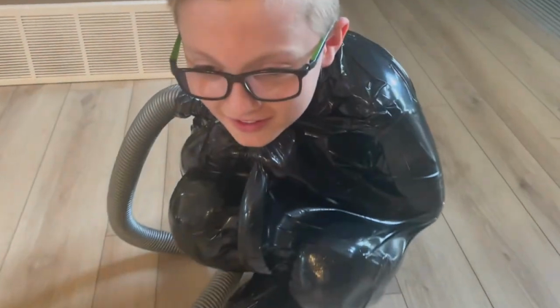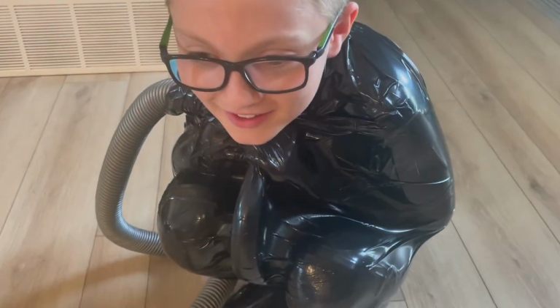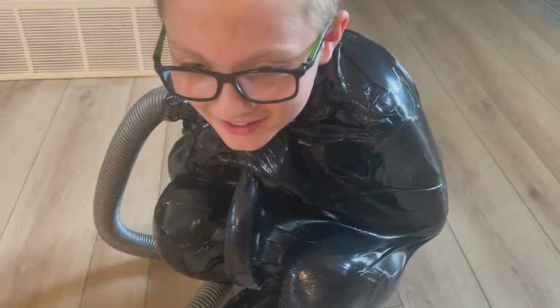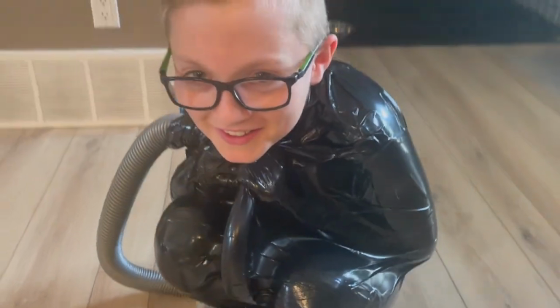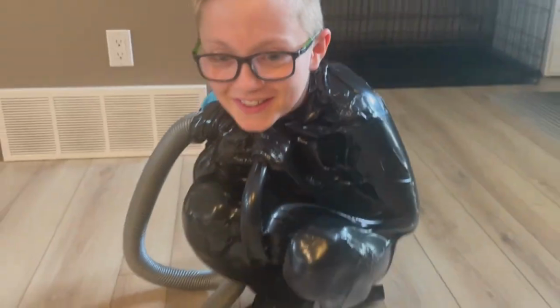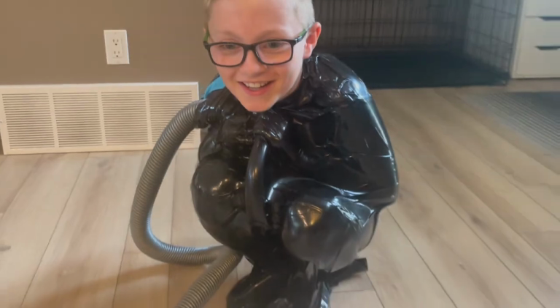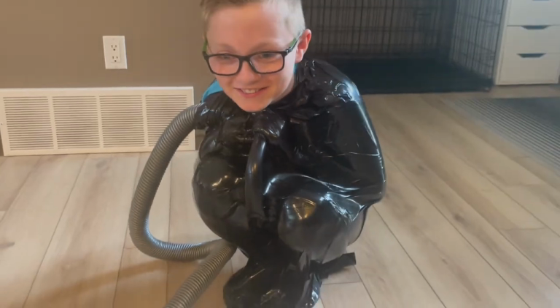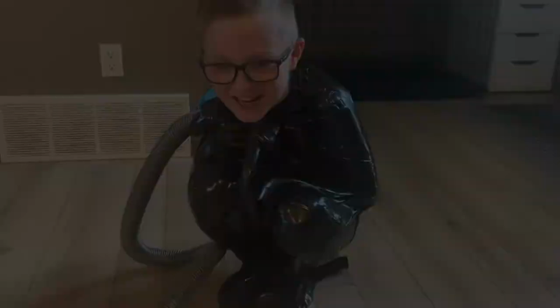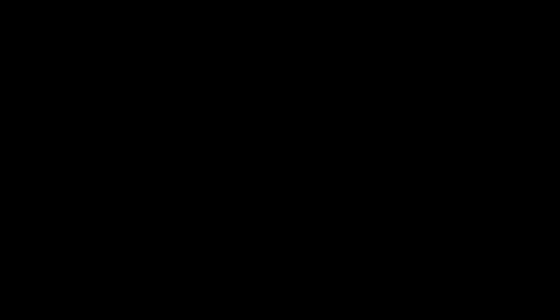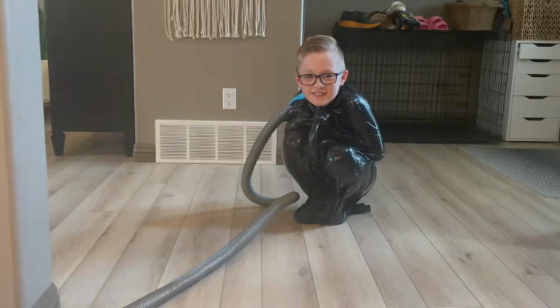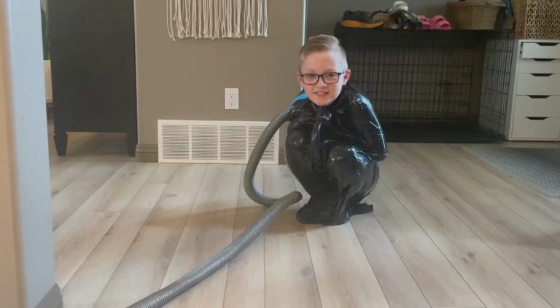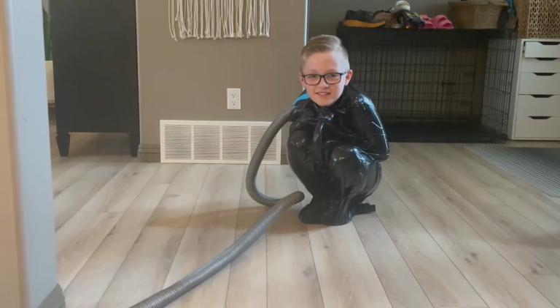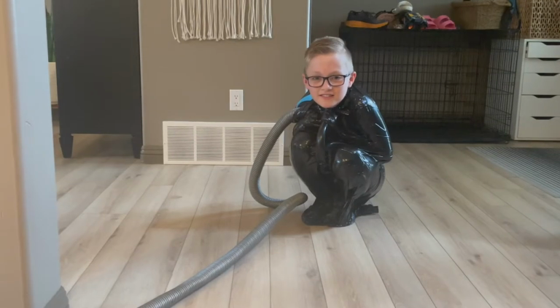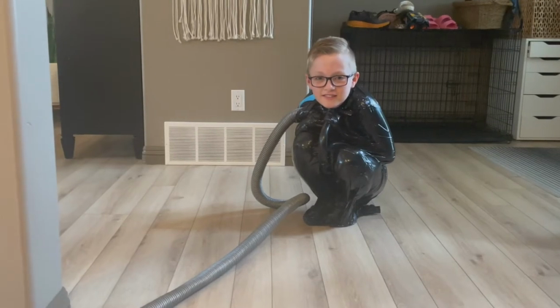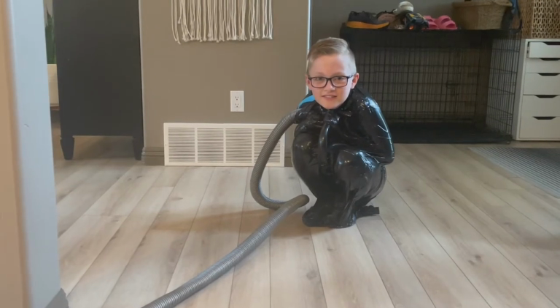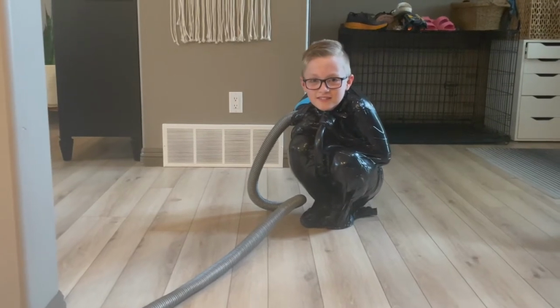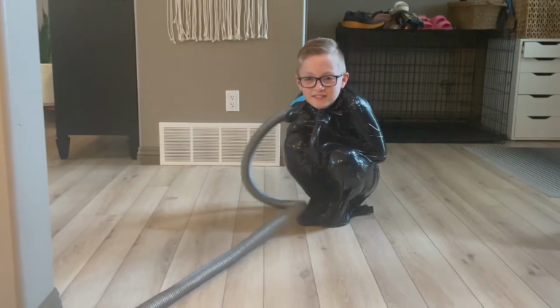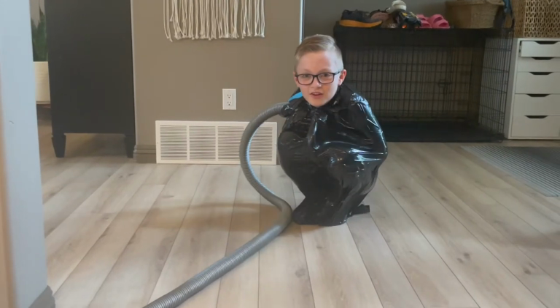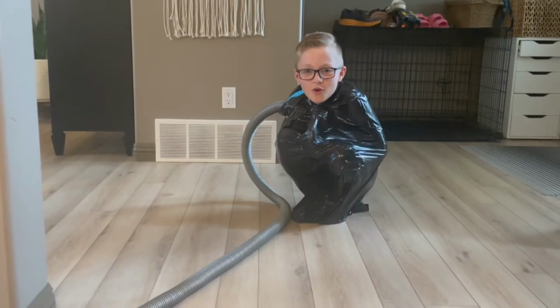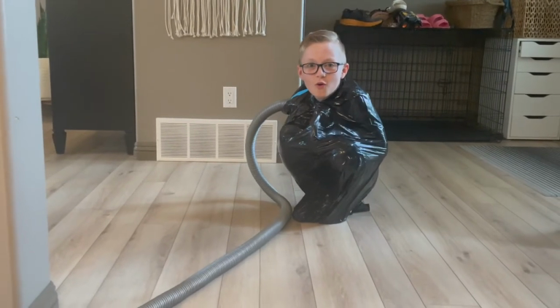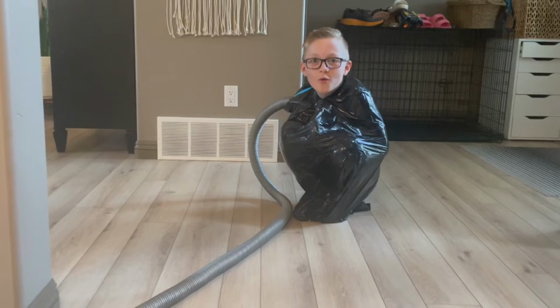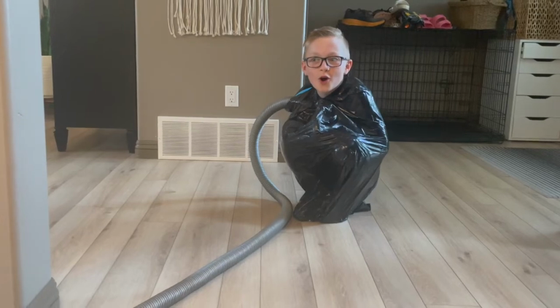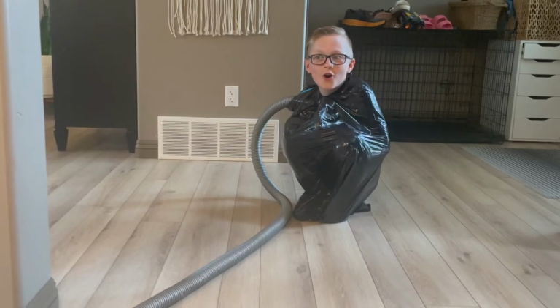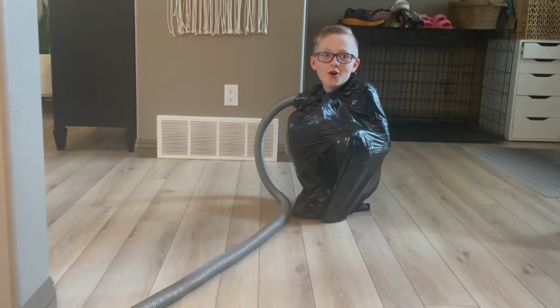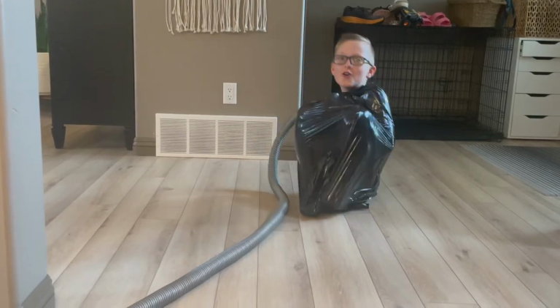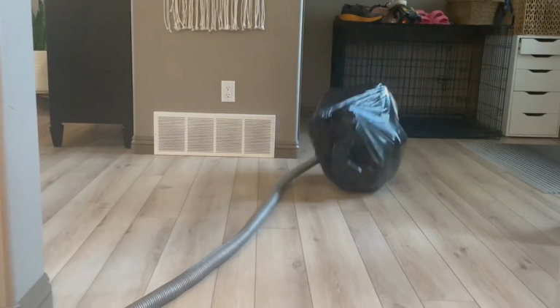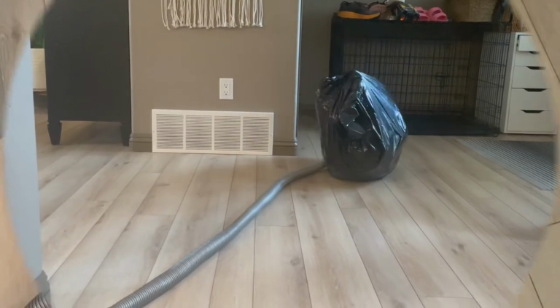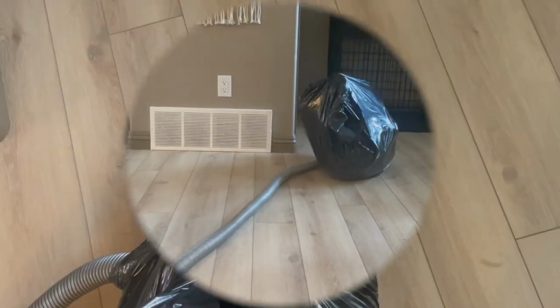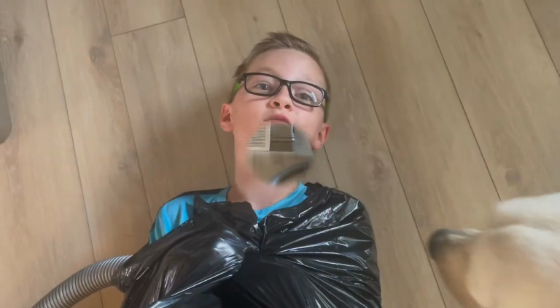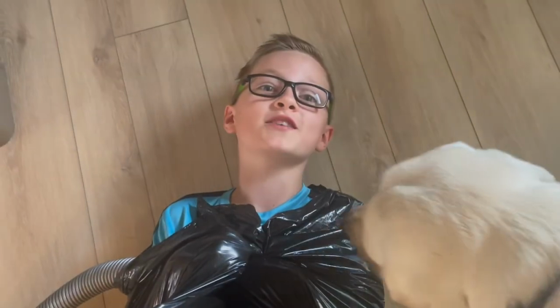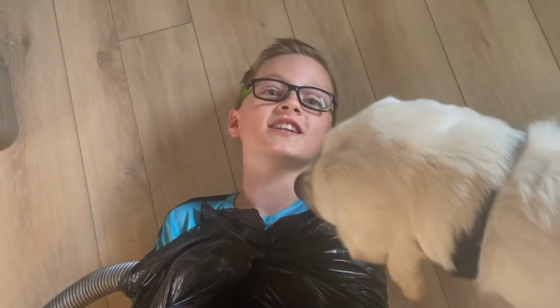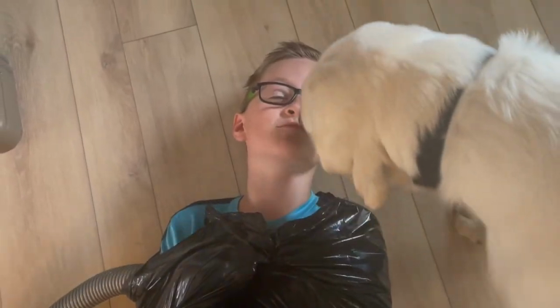How's that feel? Really tight. Woo! That is how you vacuum seal a human.